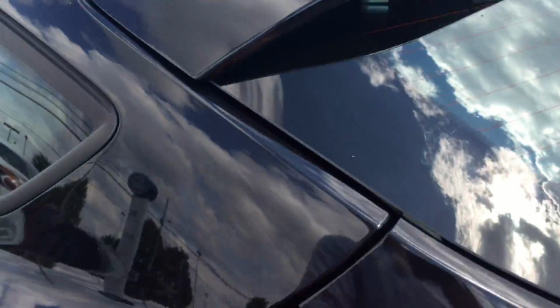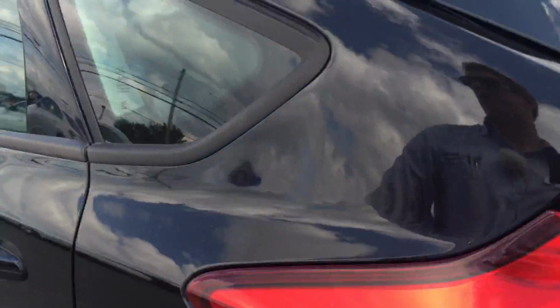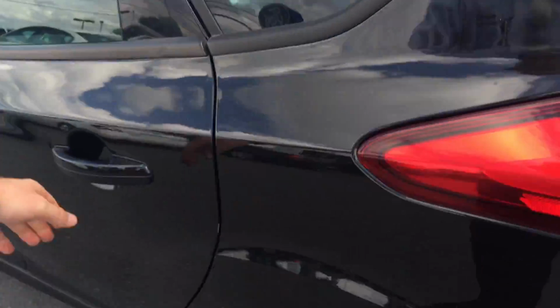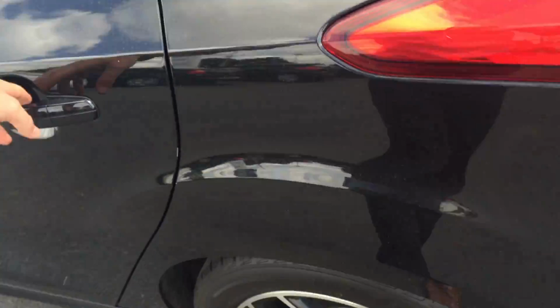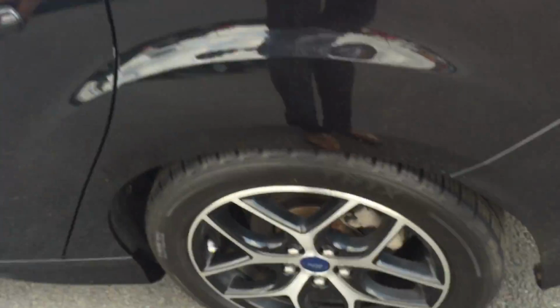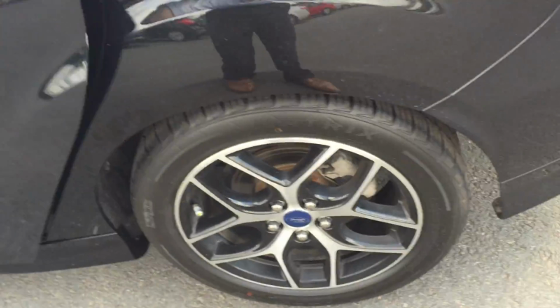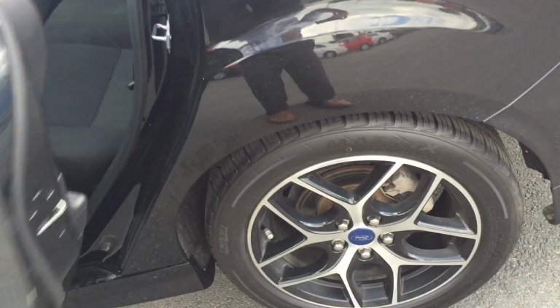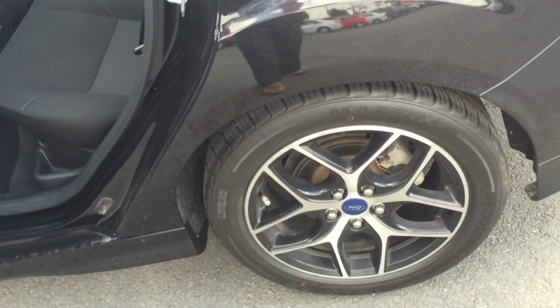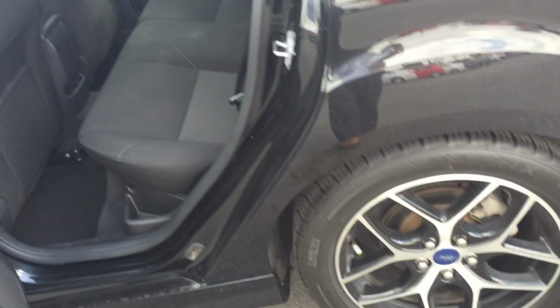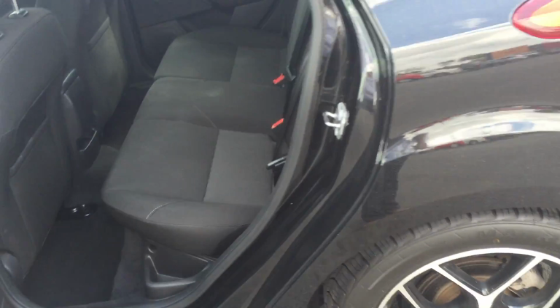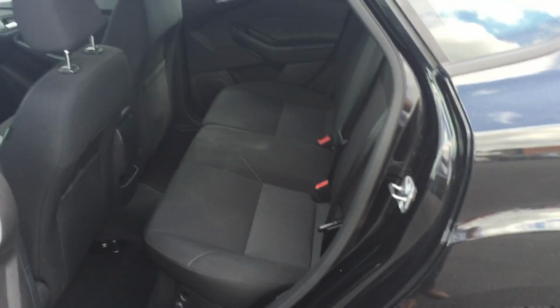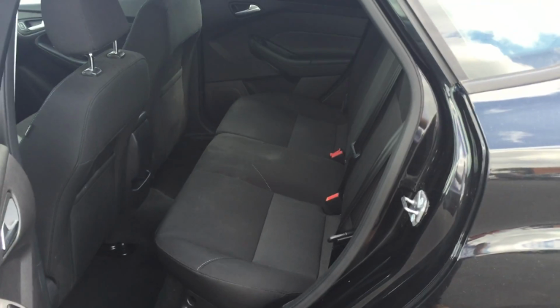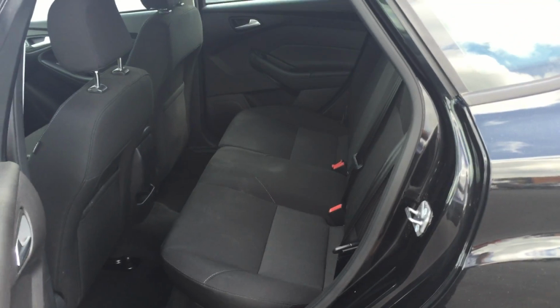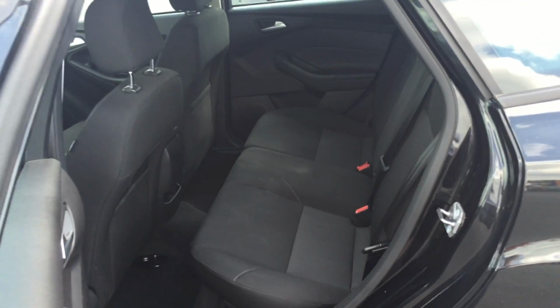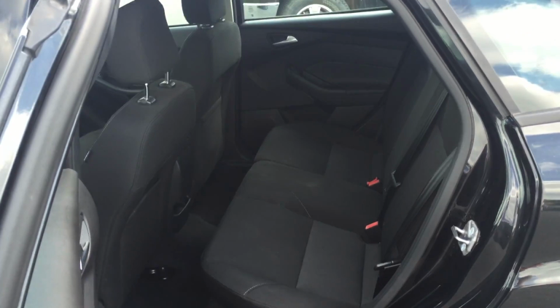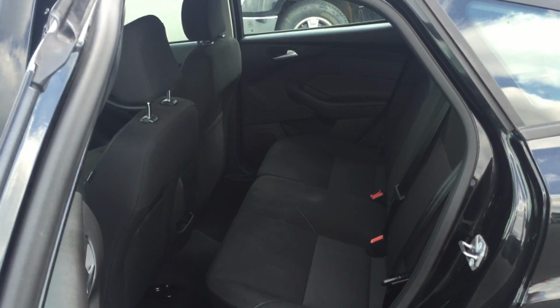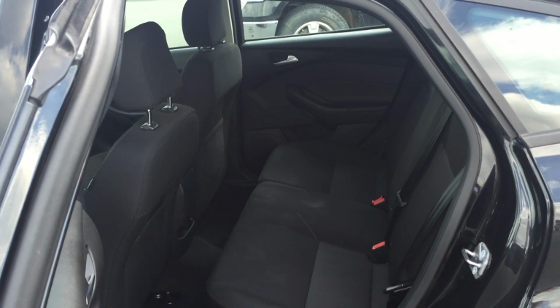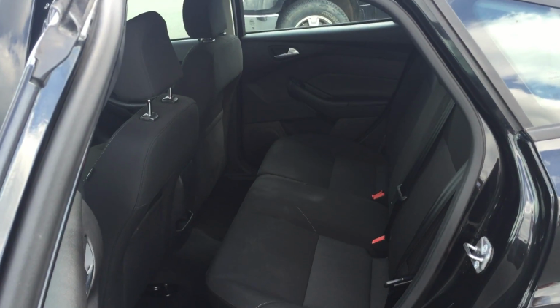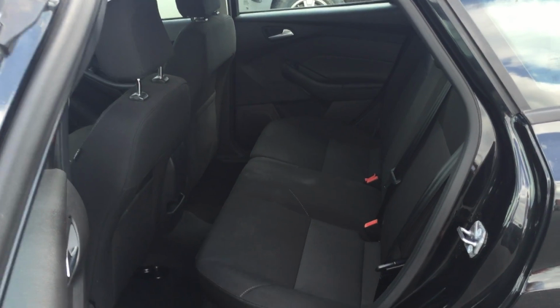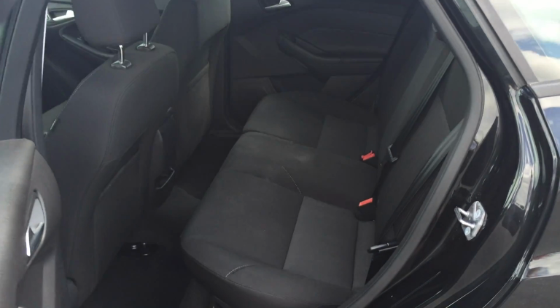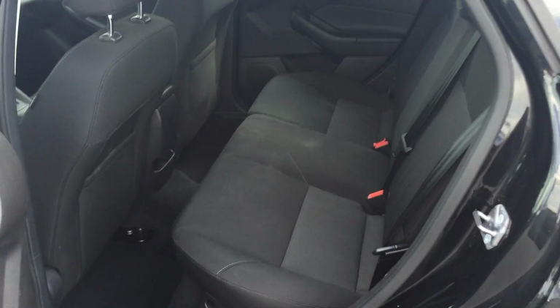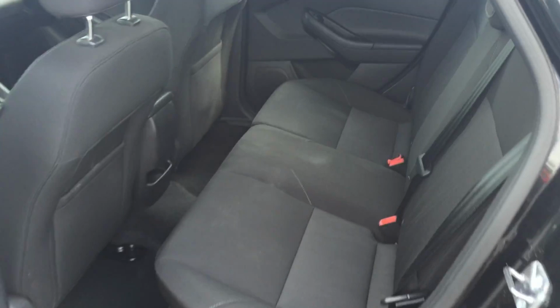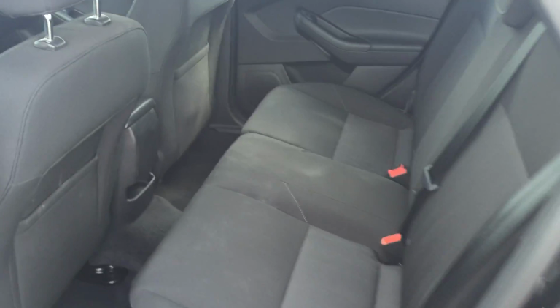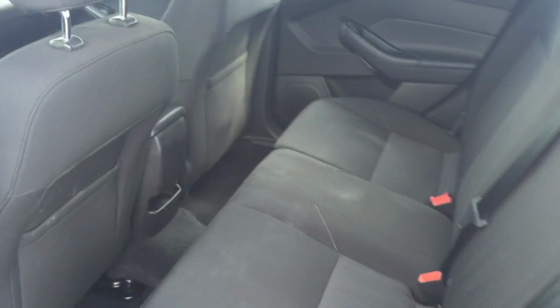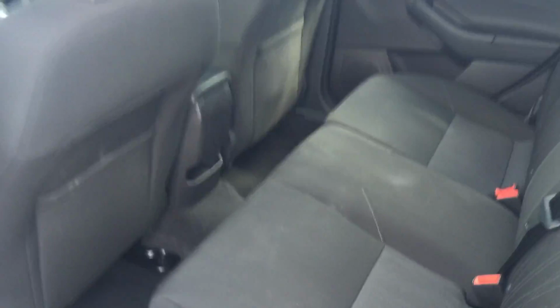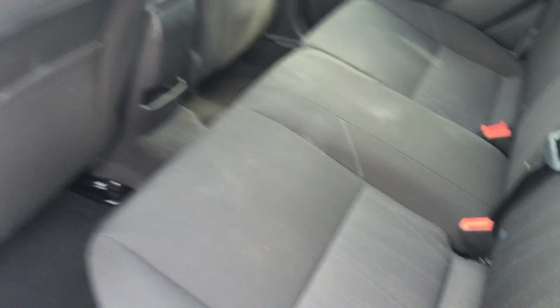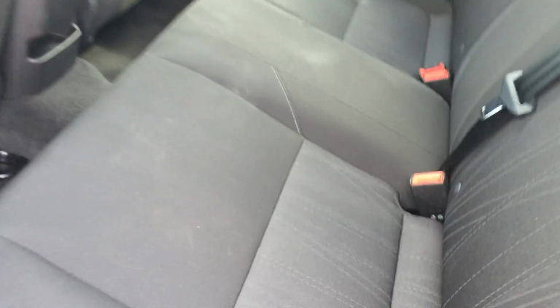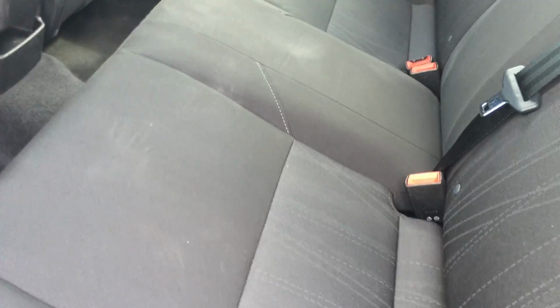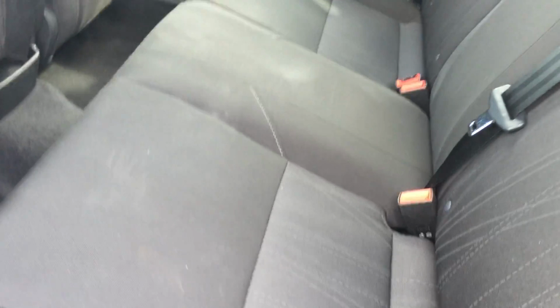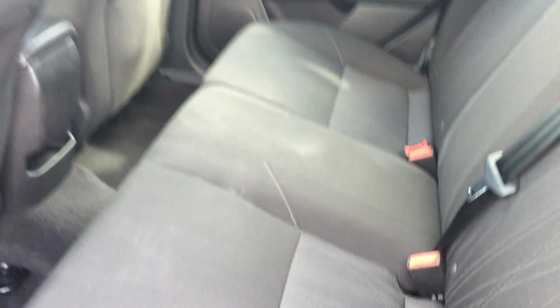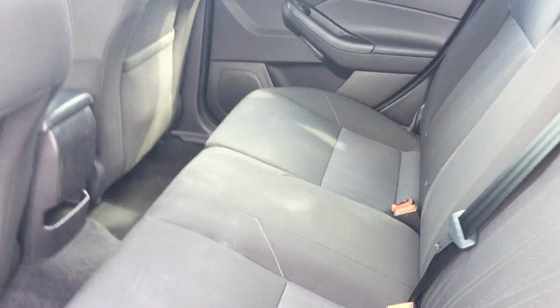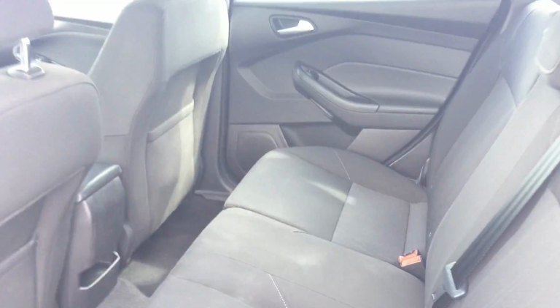Coming along the back of the vehicle, we'll have a look in the back seat. You've got tons of space for anybody in the back seat, and you have your beautiful charcoal black cloth seating.